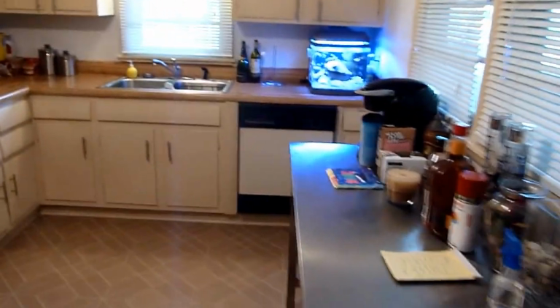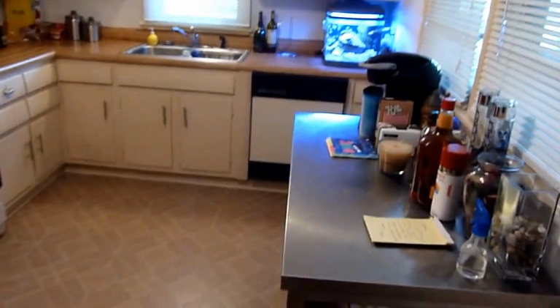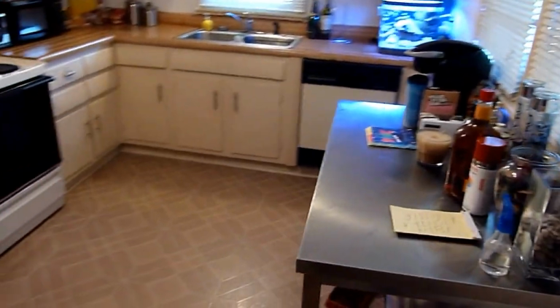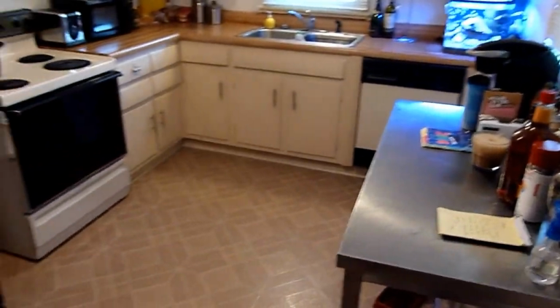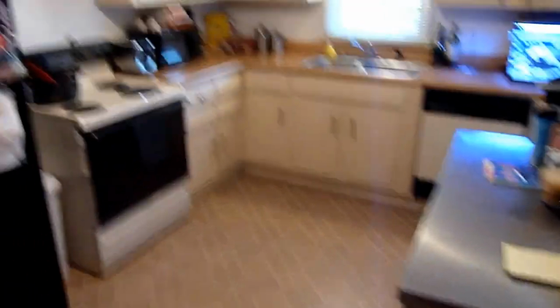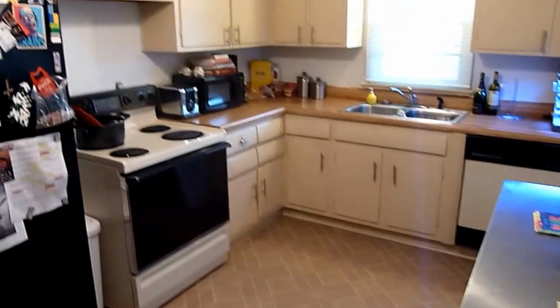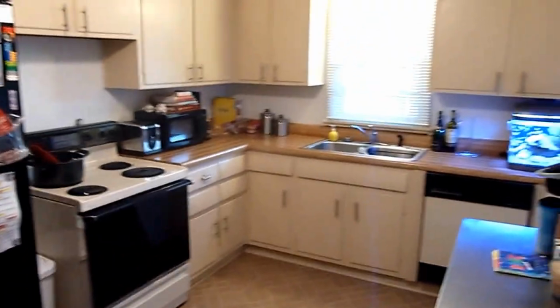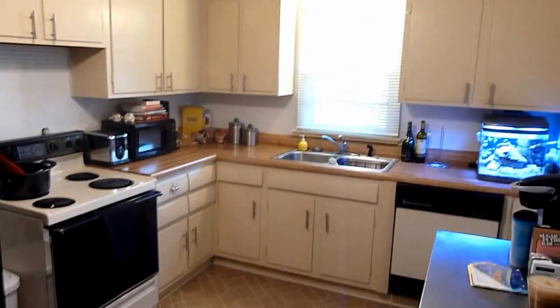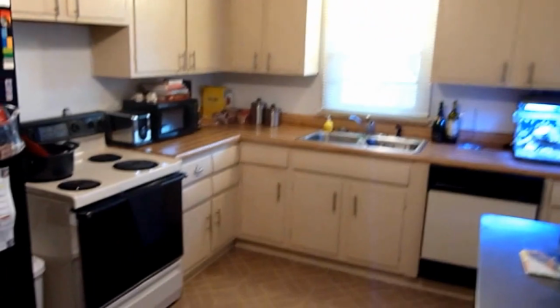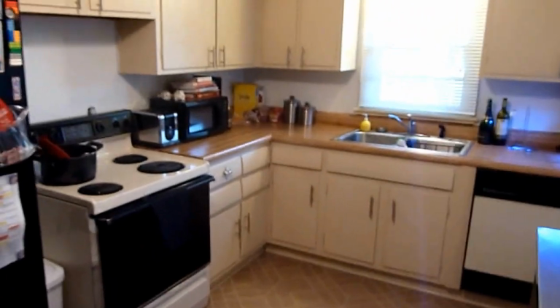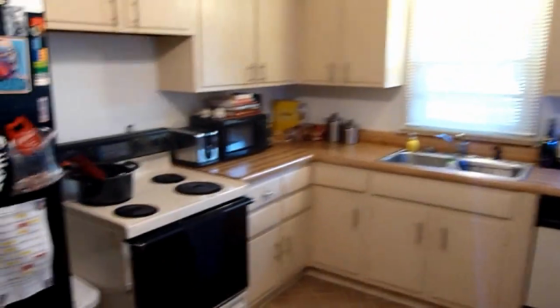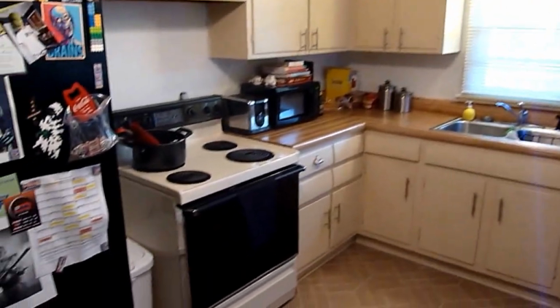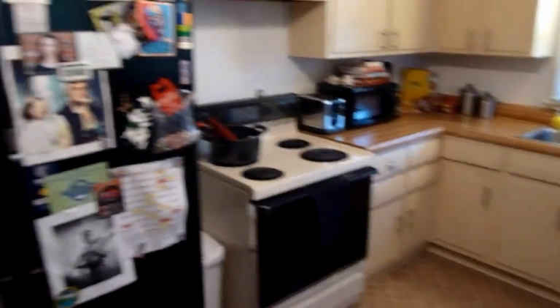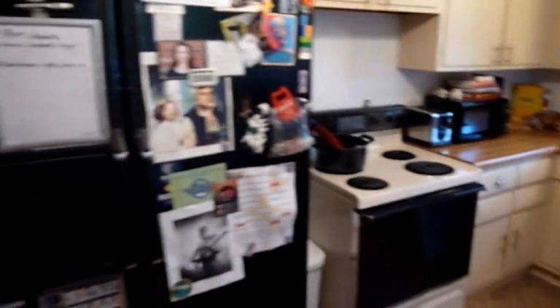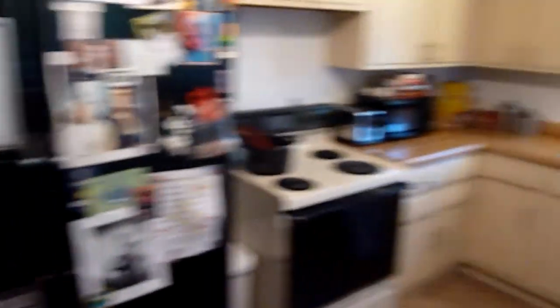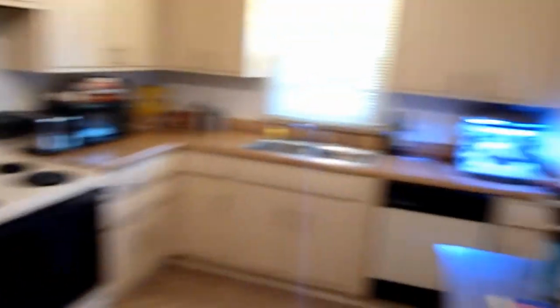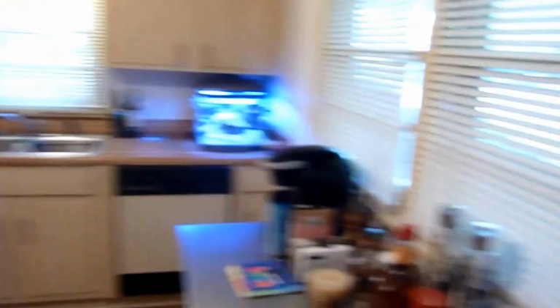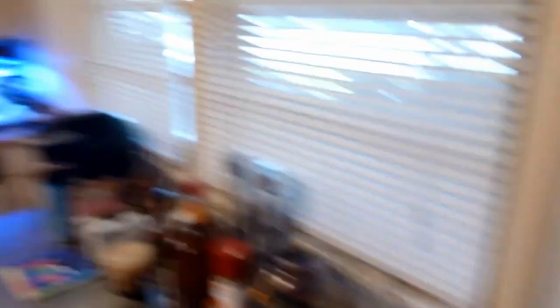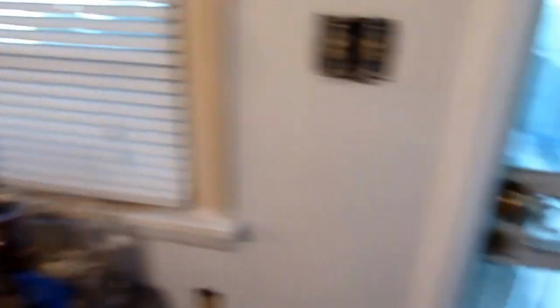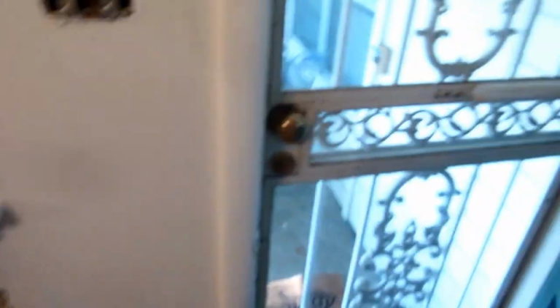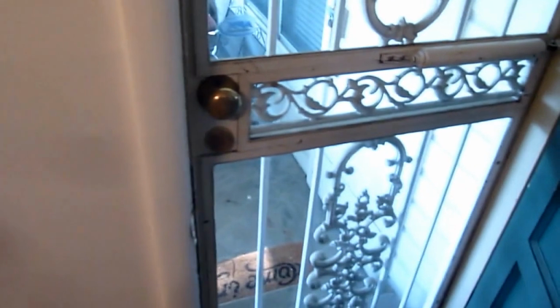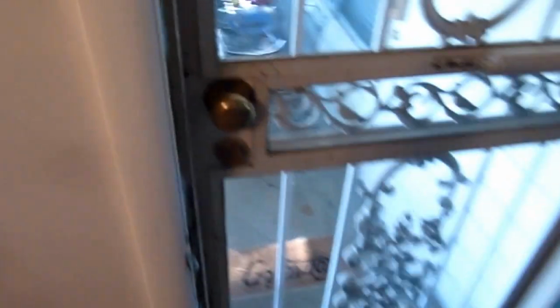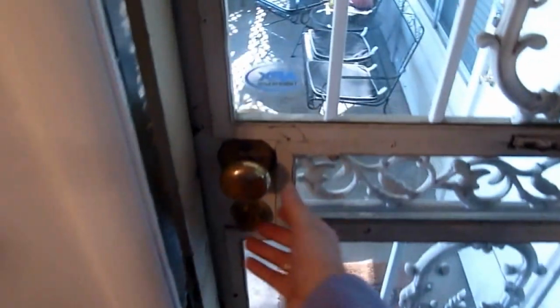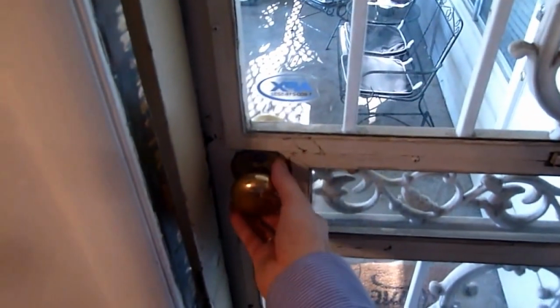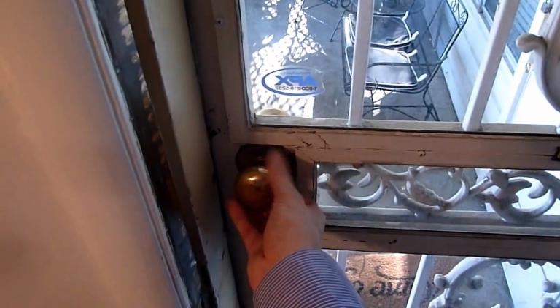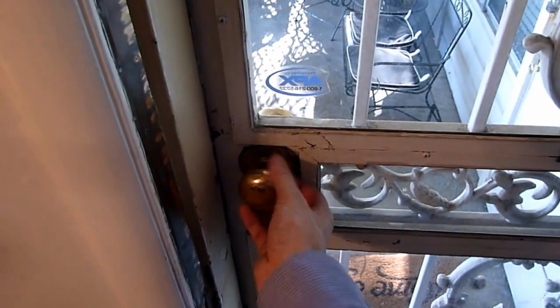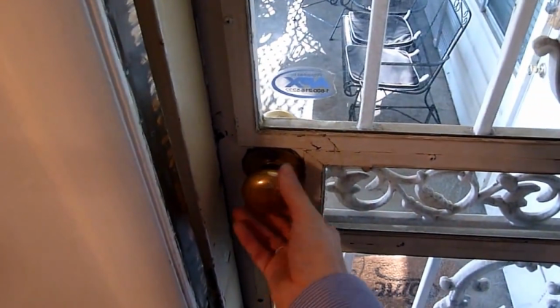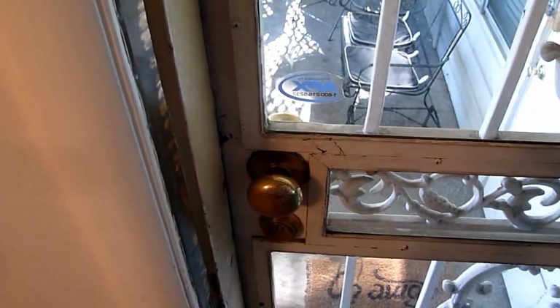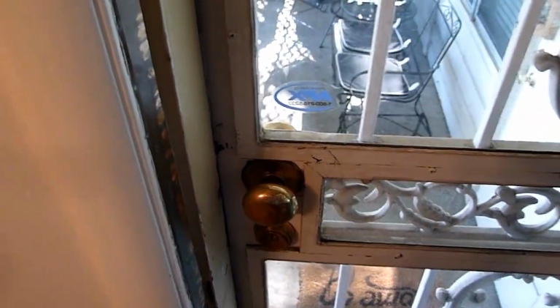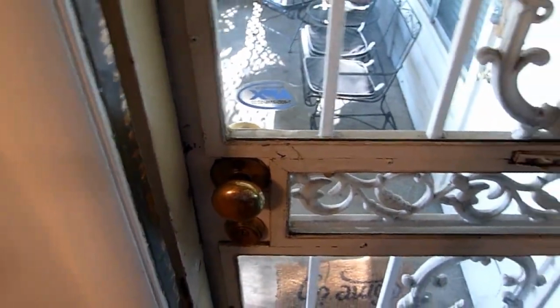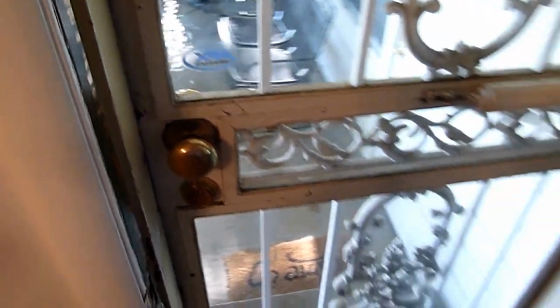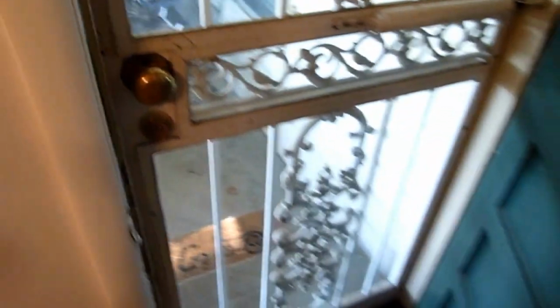Nothing too major really — just a faucet and getting the stacked unit in here. This handle on the doorknob actually falls off a lot, but that's a whole different story.